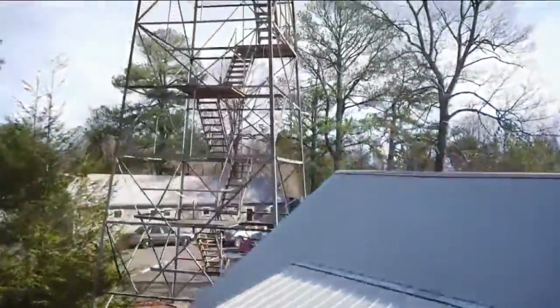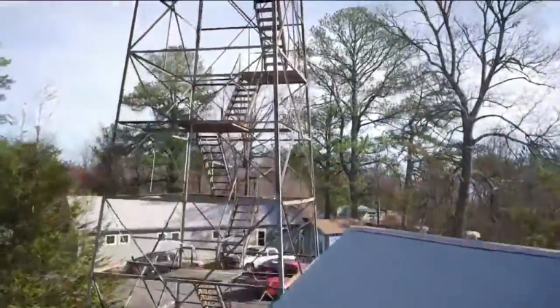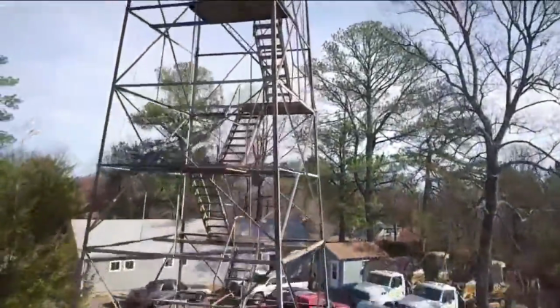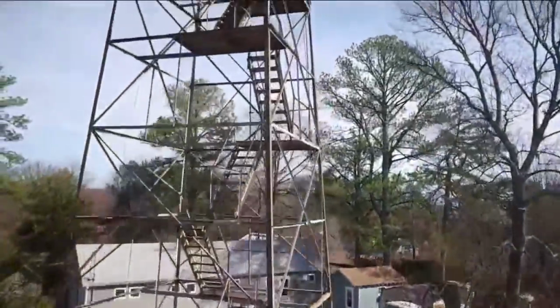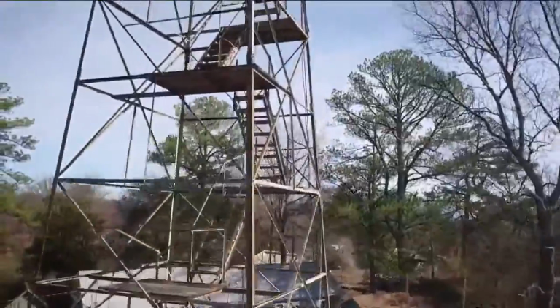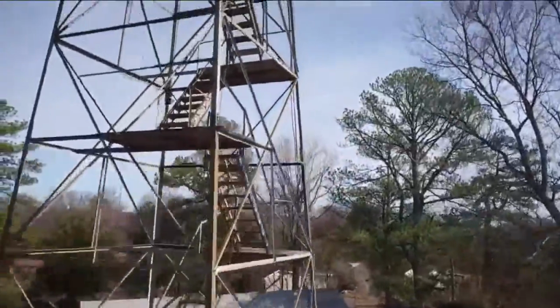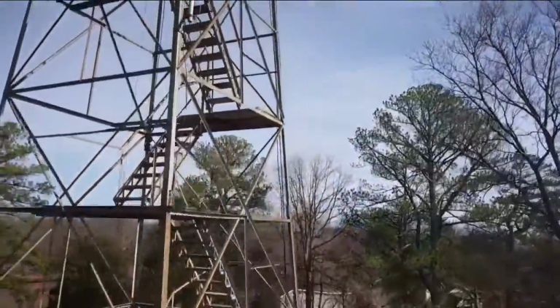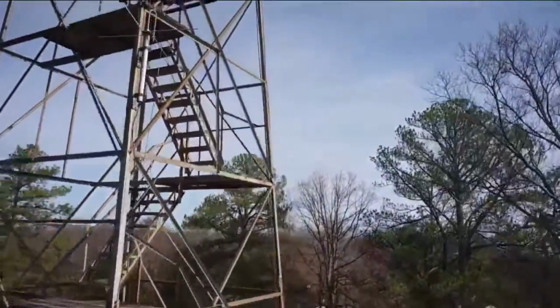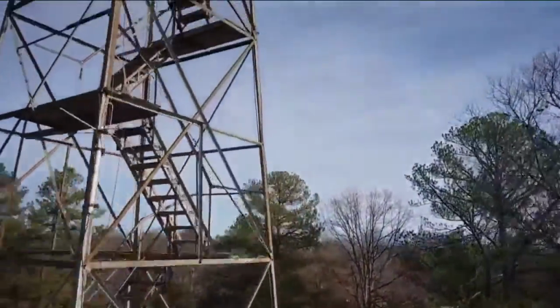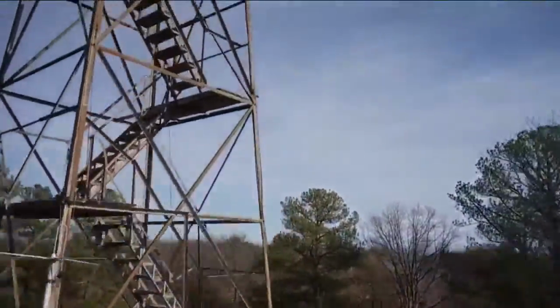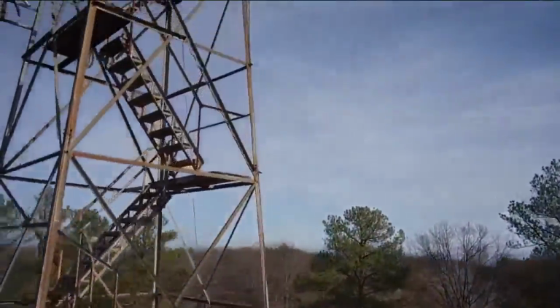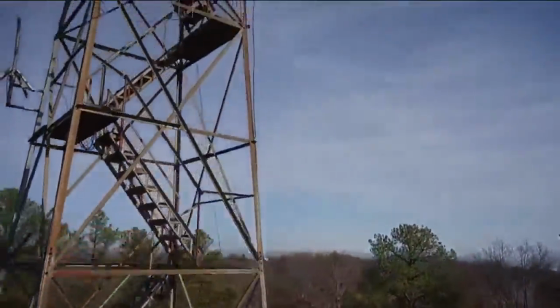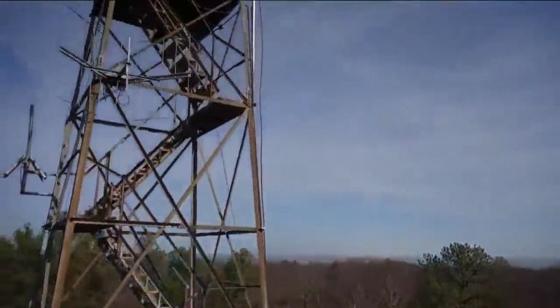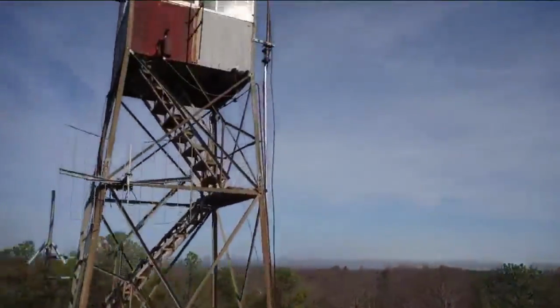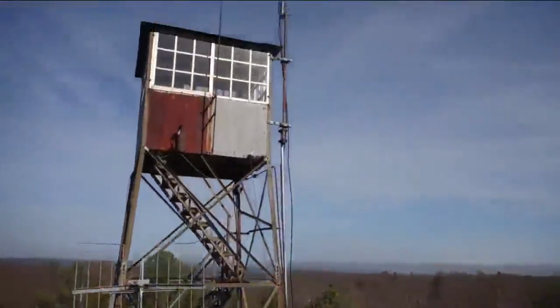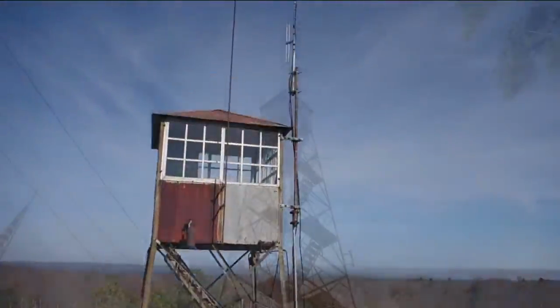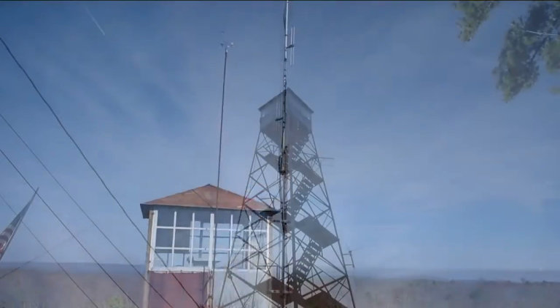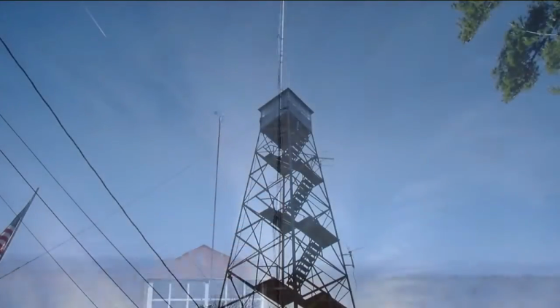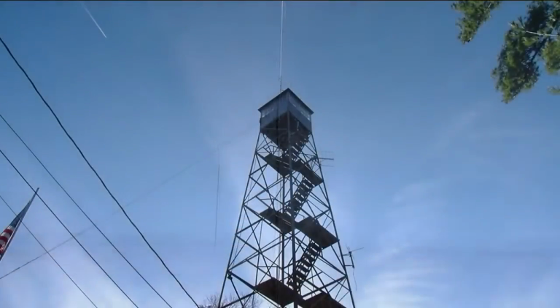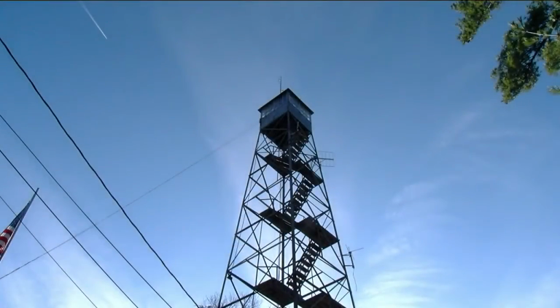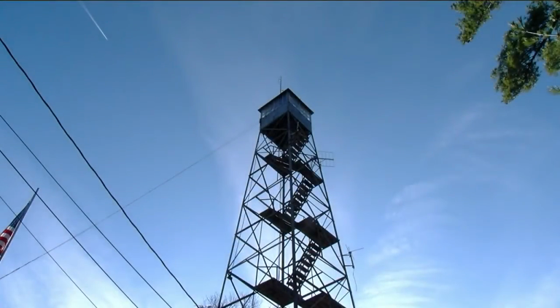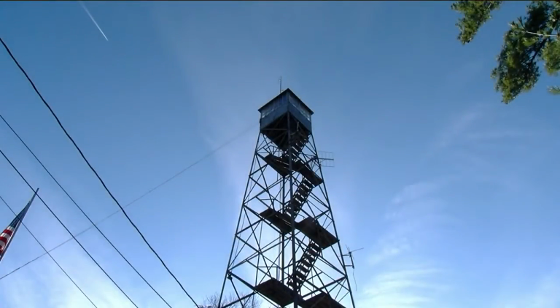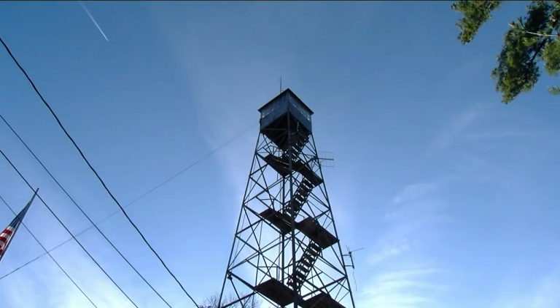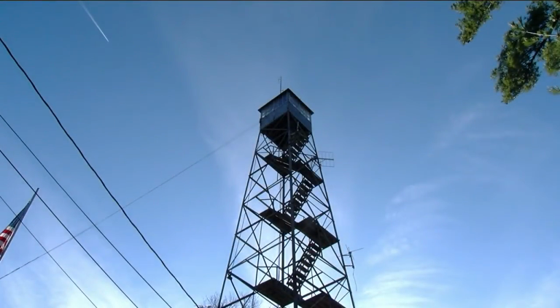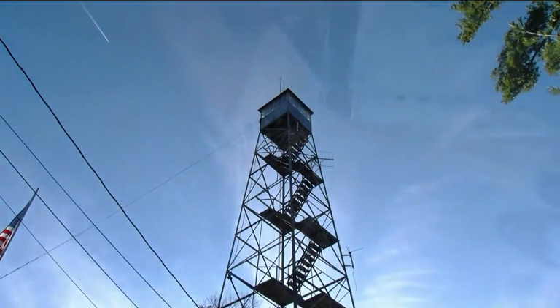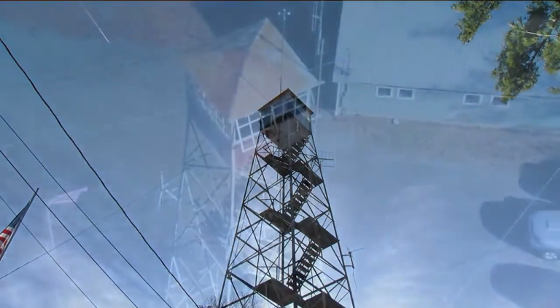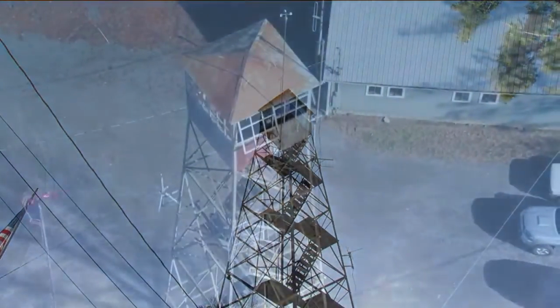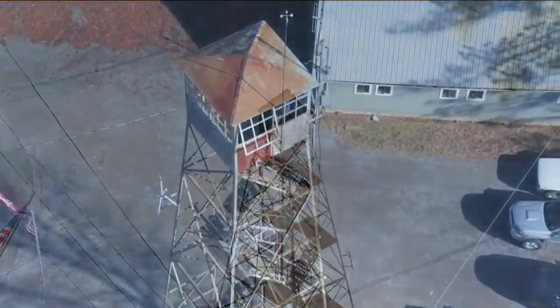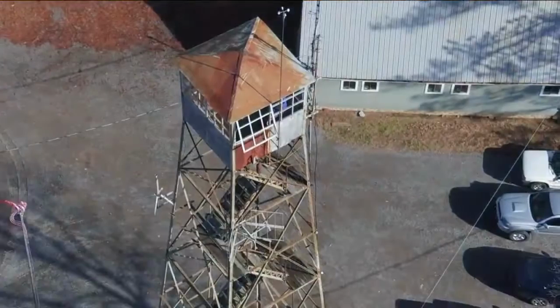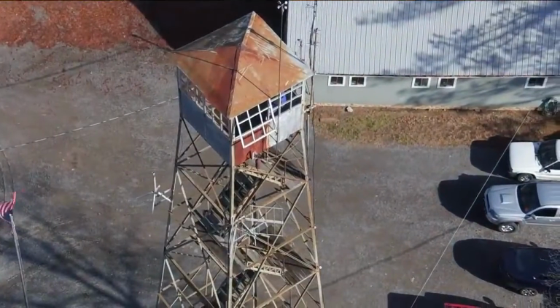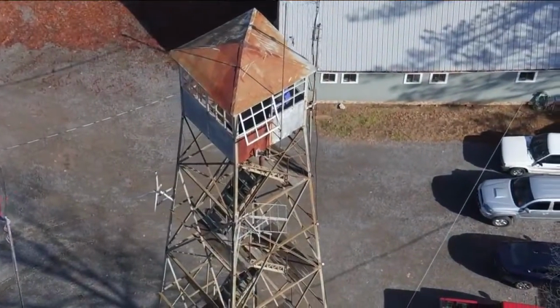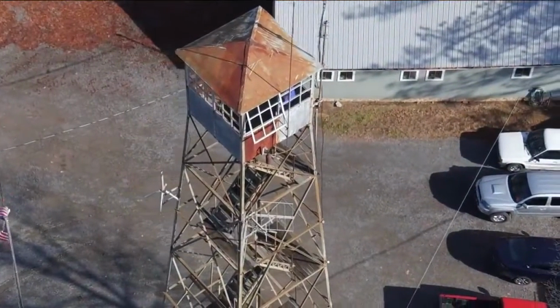Towers began disappearing in the 80s. People using cell phones put them out of business, leaving these abandoned. It's a piece of technology that time was passing. It will eventually pass, and then there'll just be monuments to history.